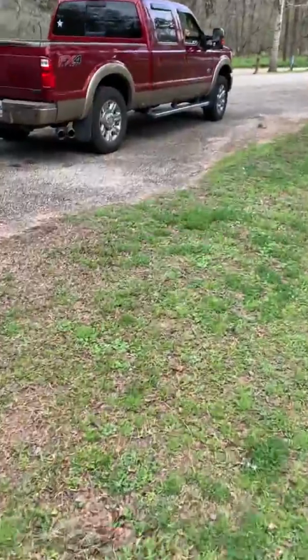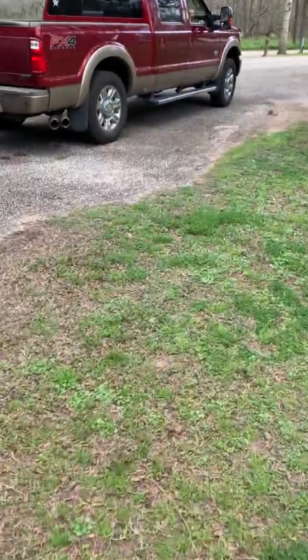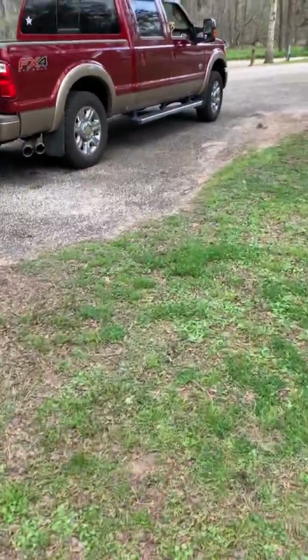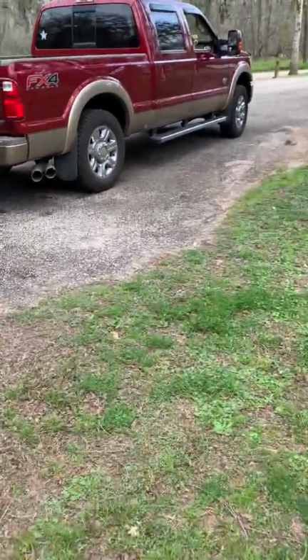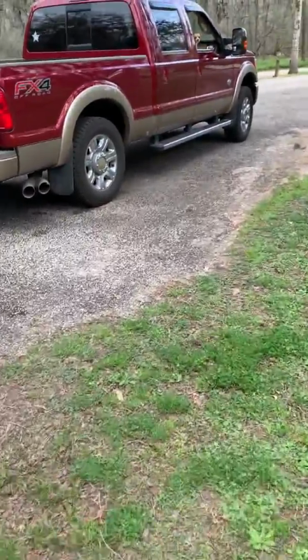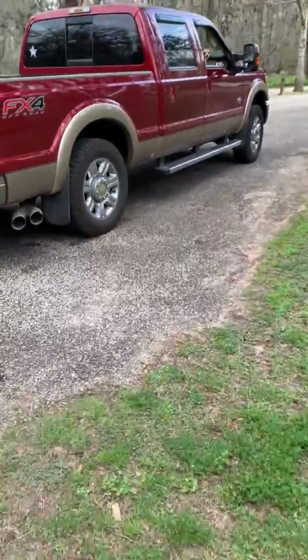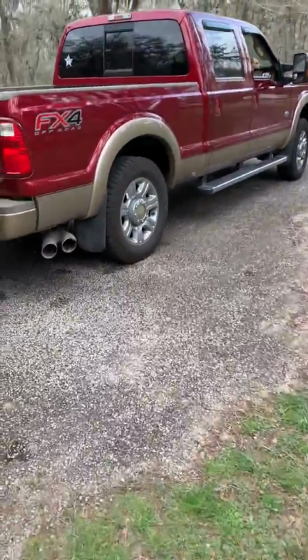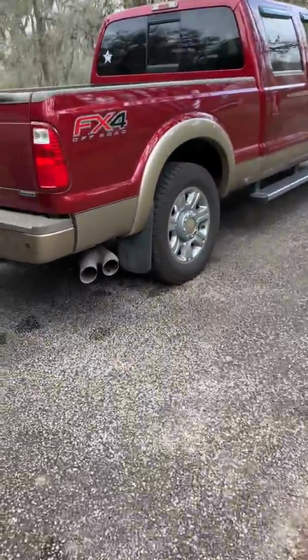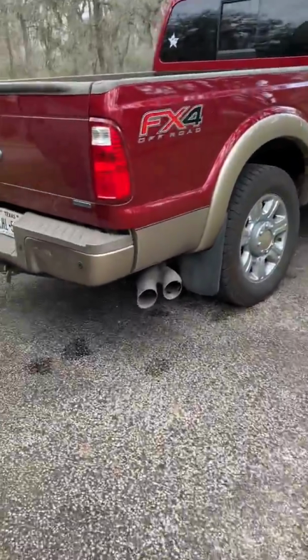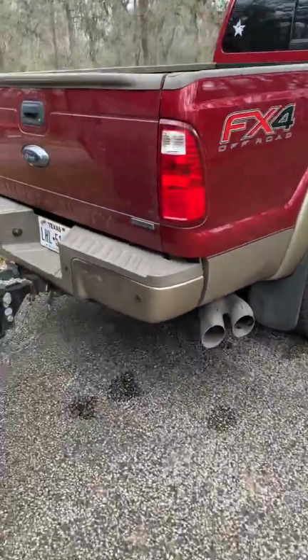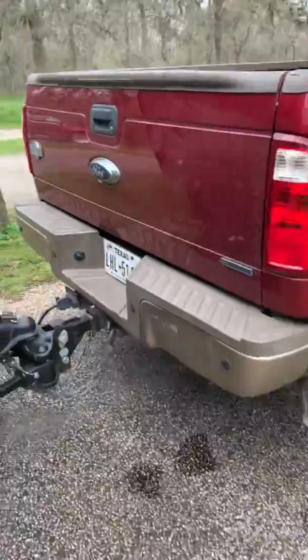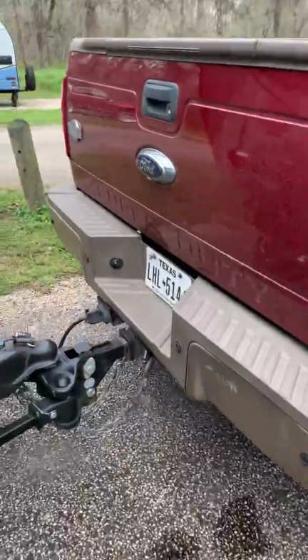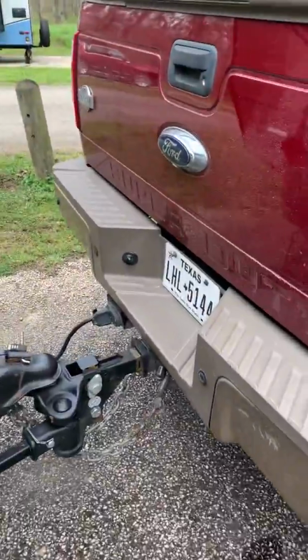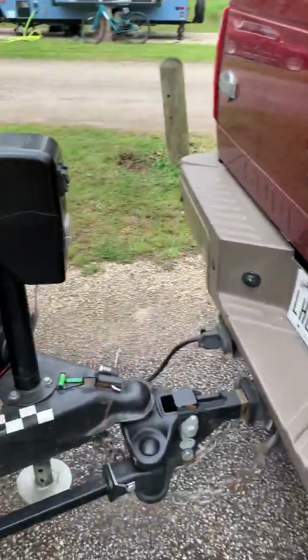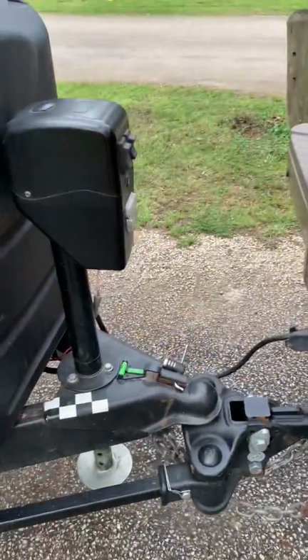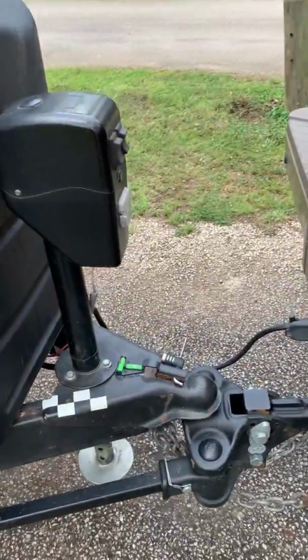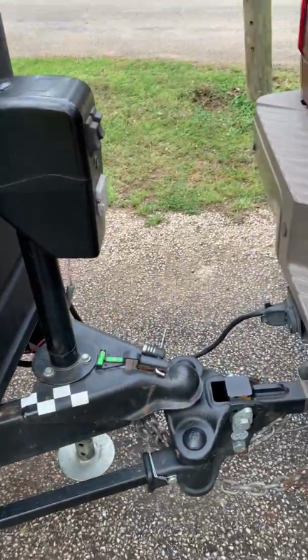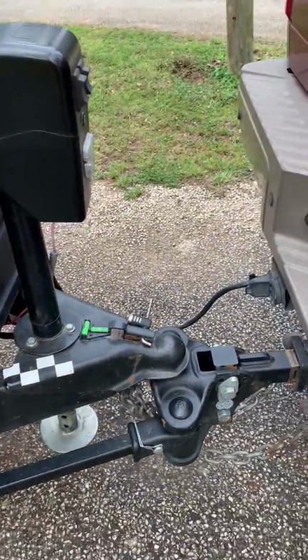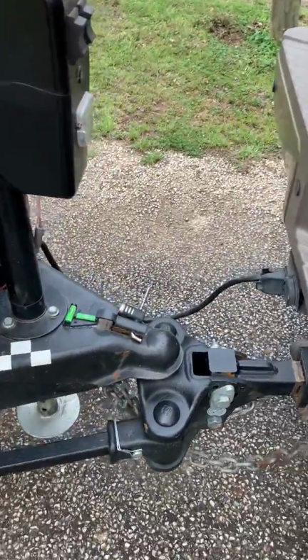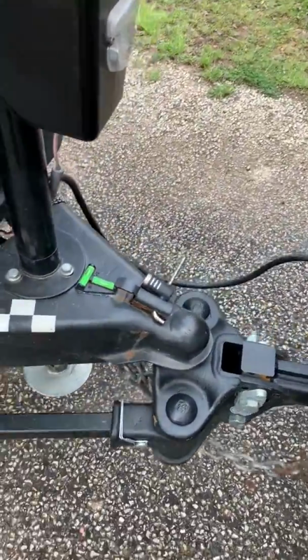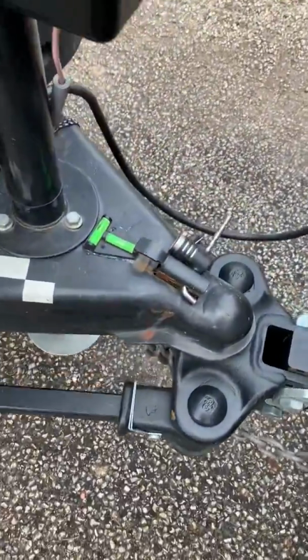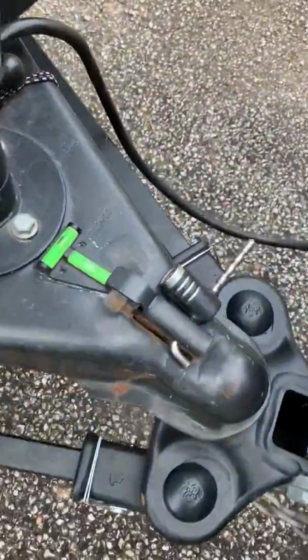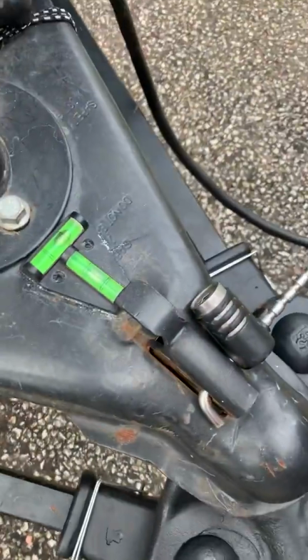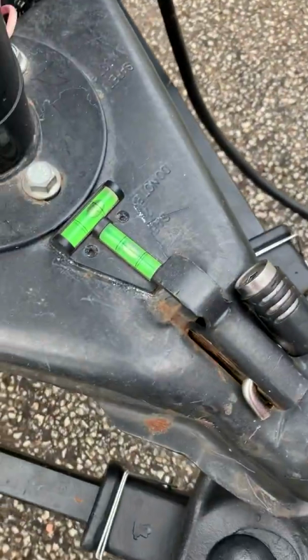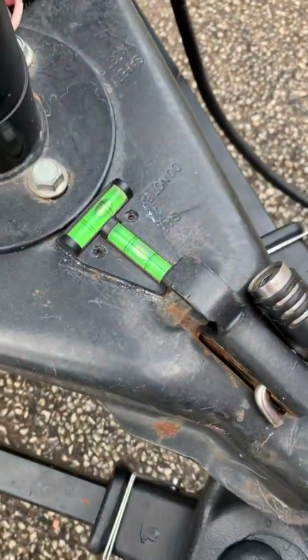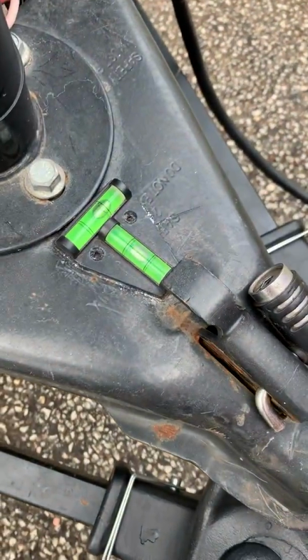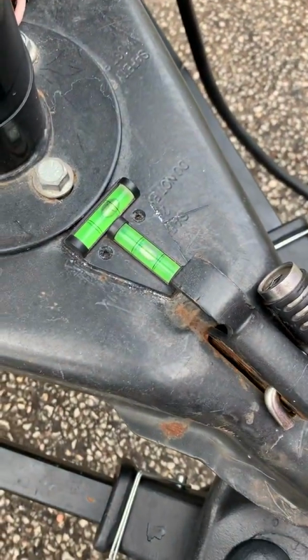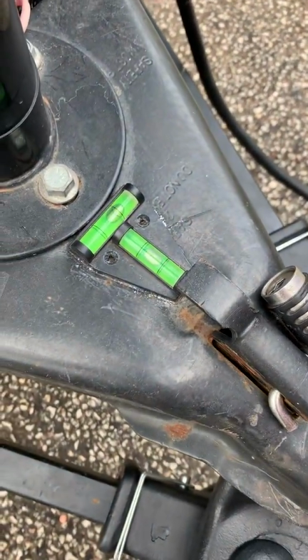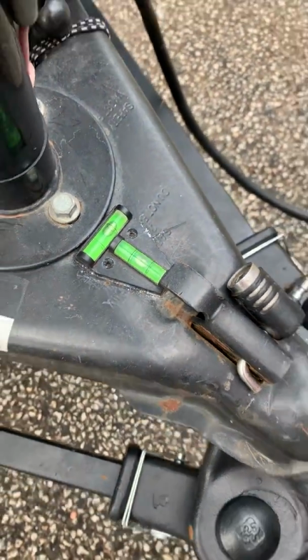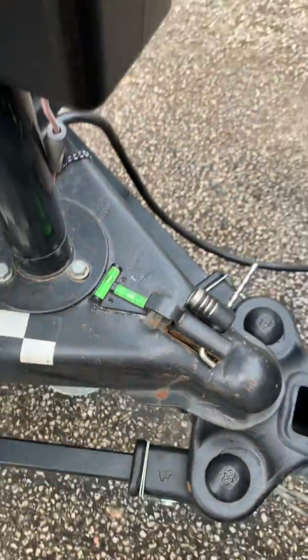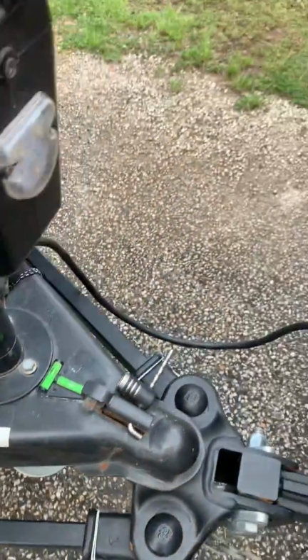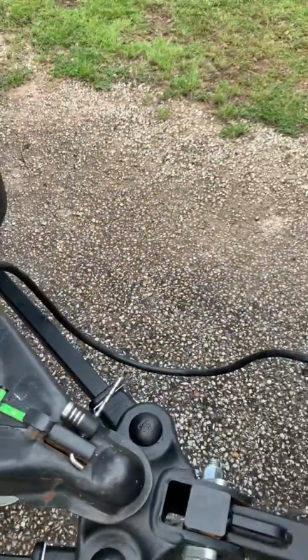So you've arrived at the campsite and you're excited. You want to get everything unhooked and start enjoying your vacation, but the first thing you want to check is to make sure you're level. You can see here I'm a bit unlevel, but I'm willing to deal with that.